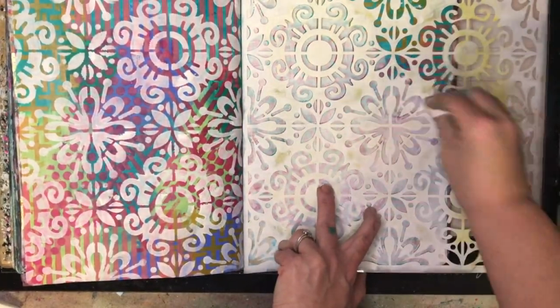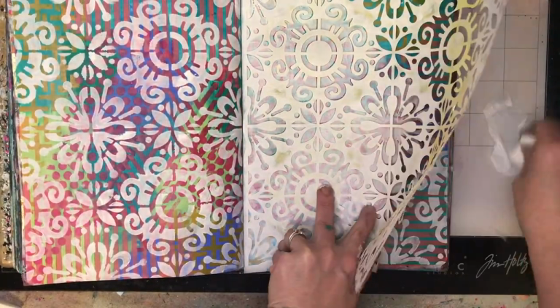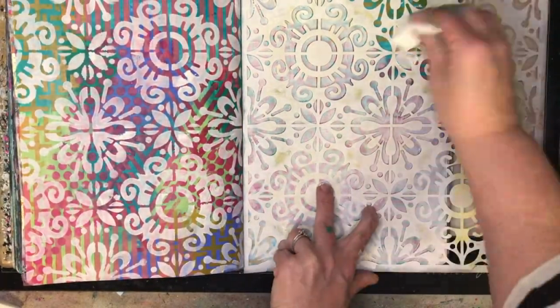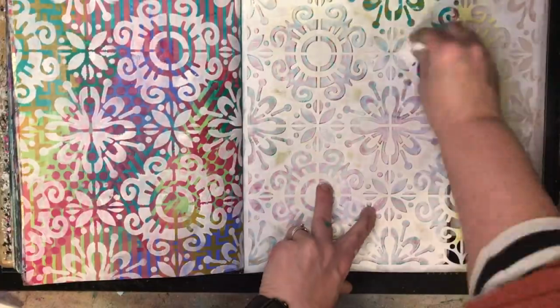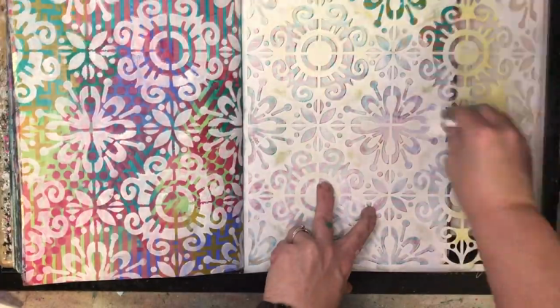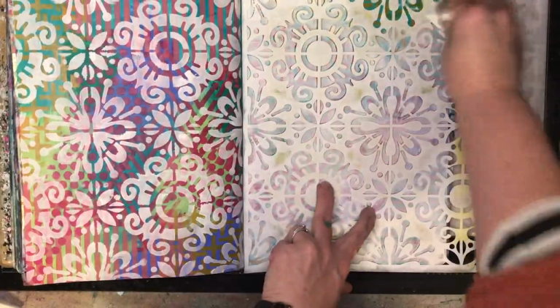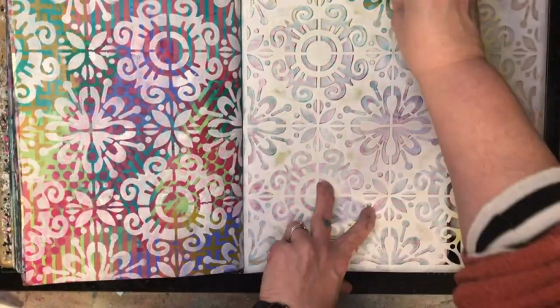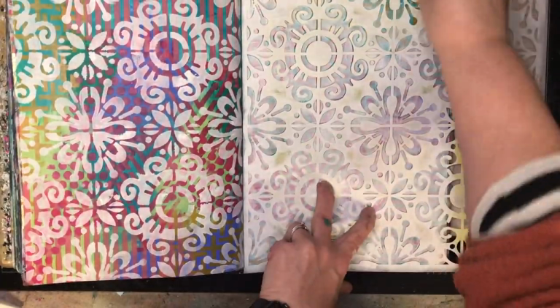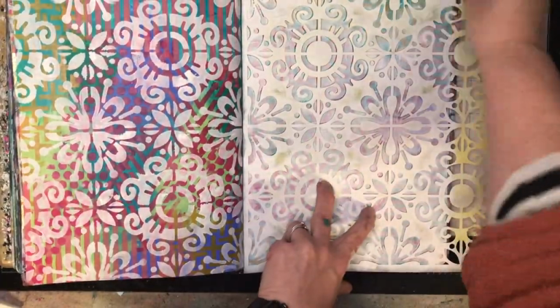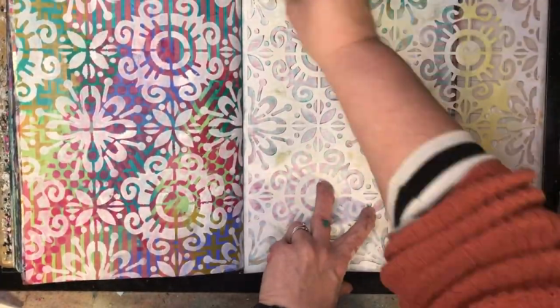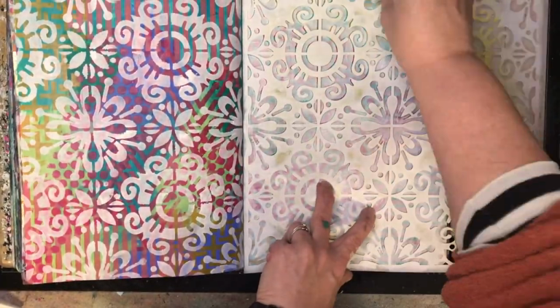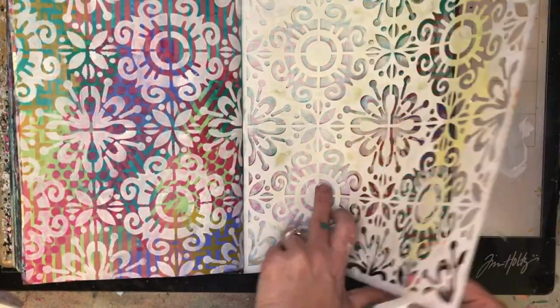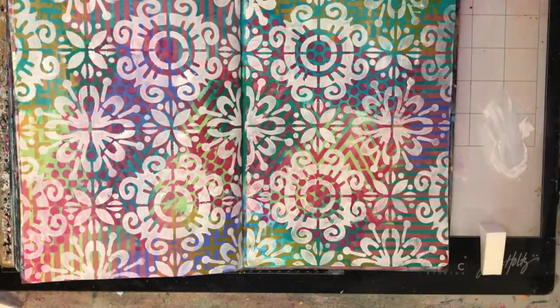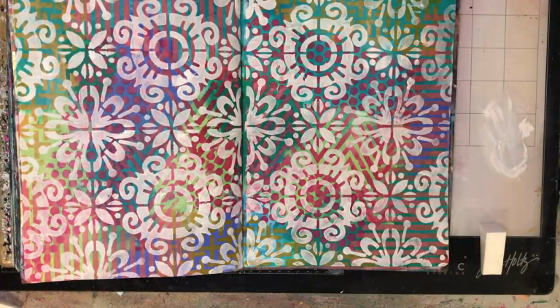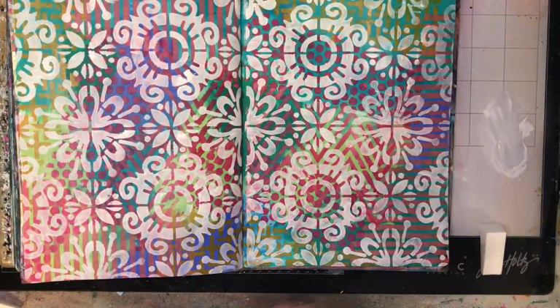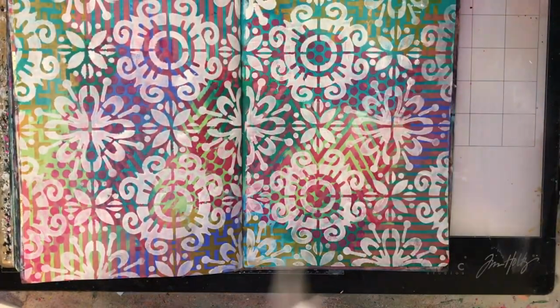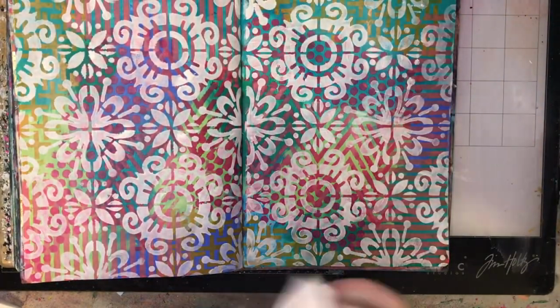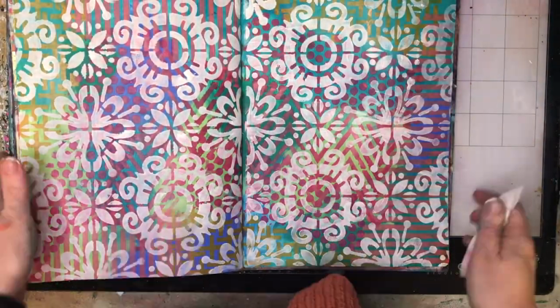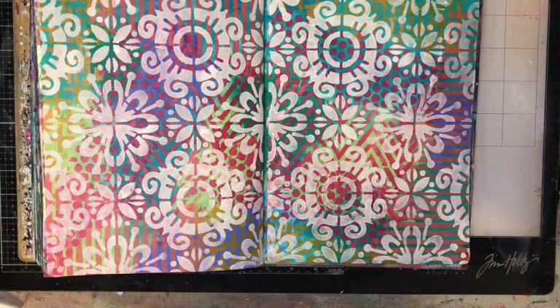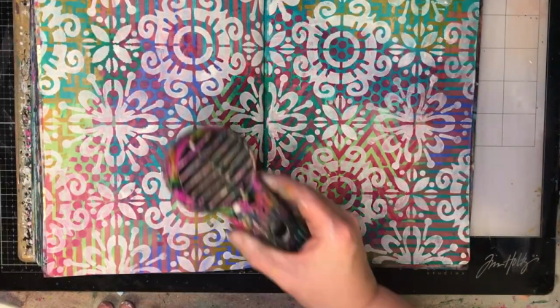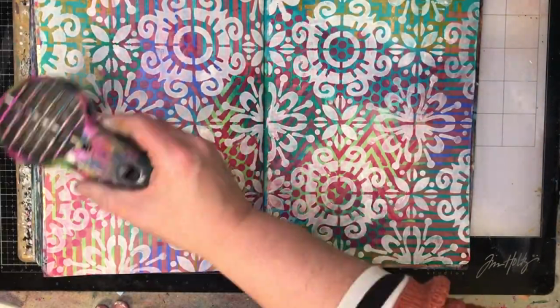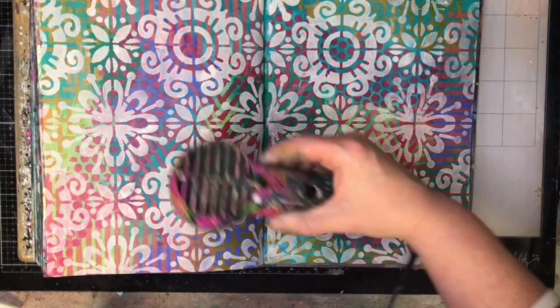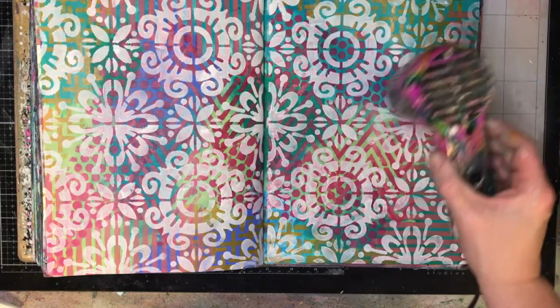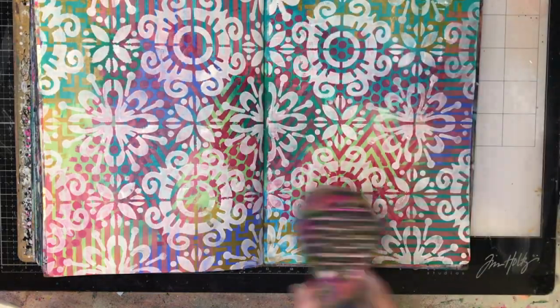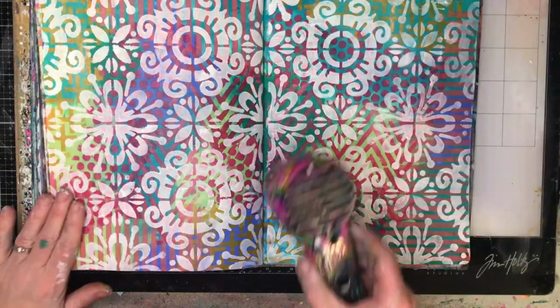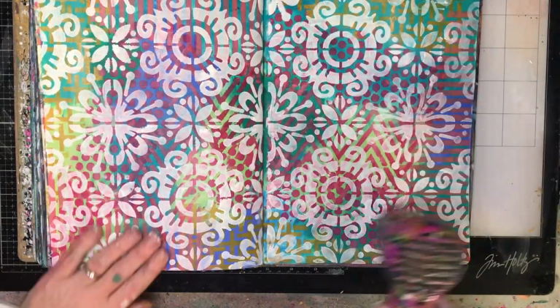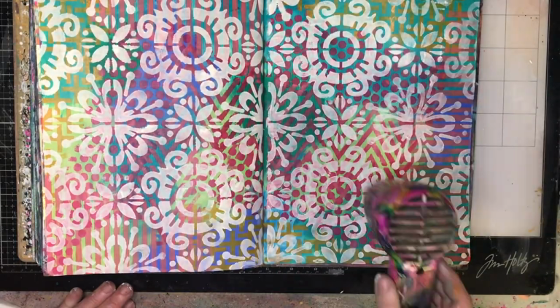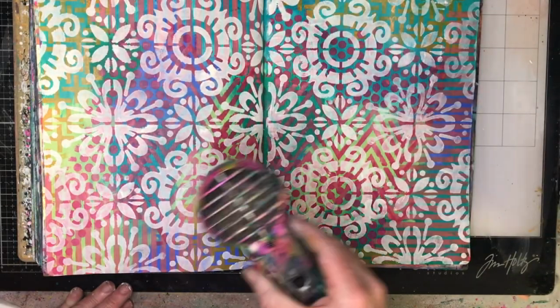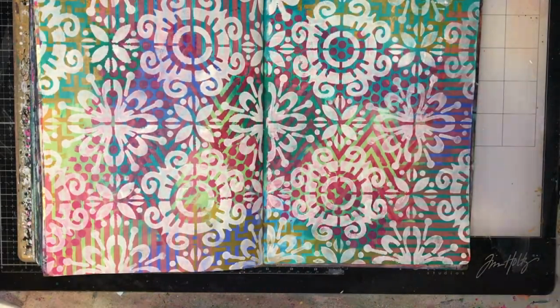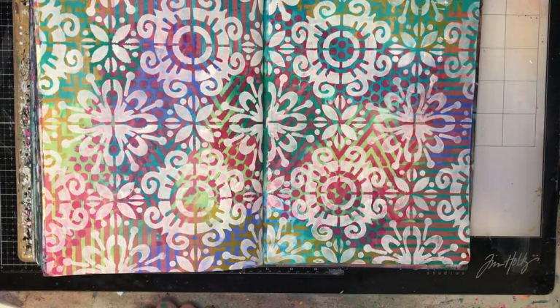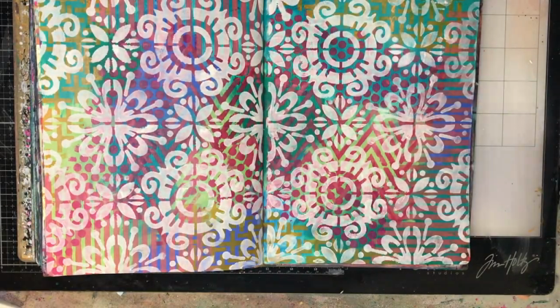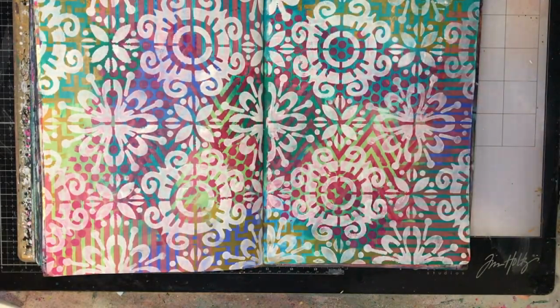This stencil is another Crafters Workshop stencil — I think it's called Fantasy Tile by the Crafters Workshop.